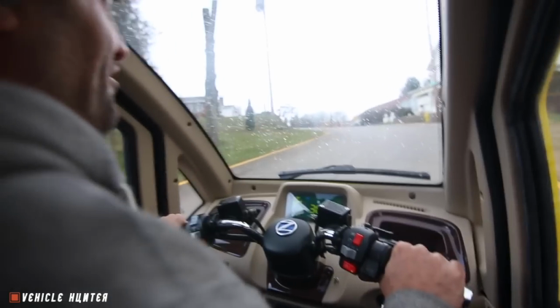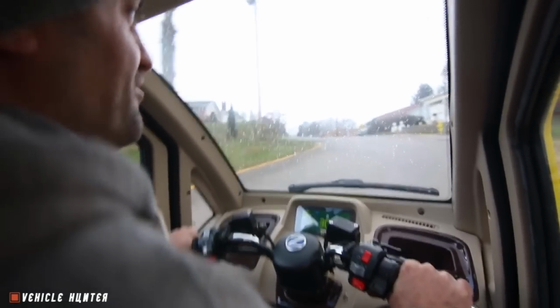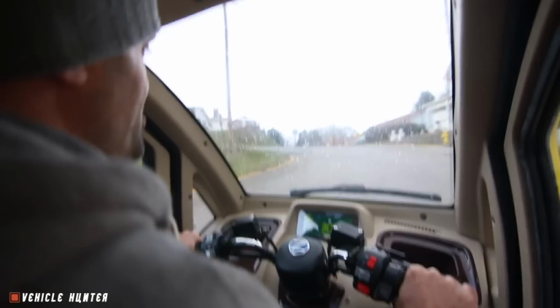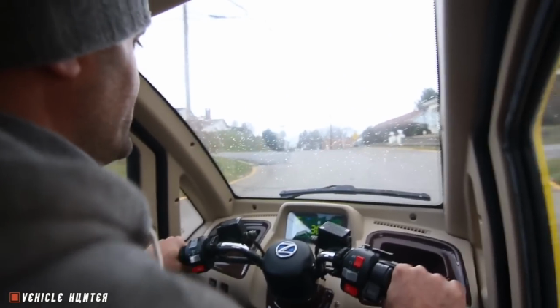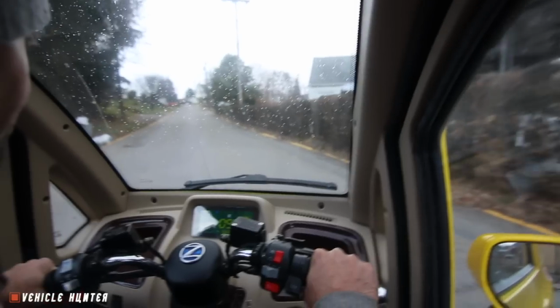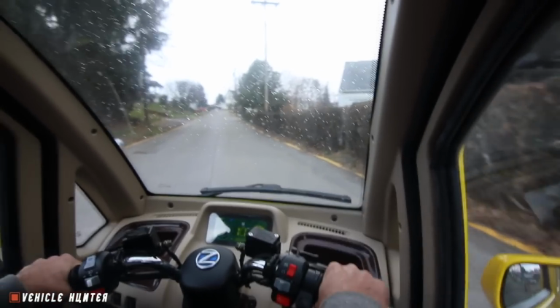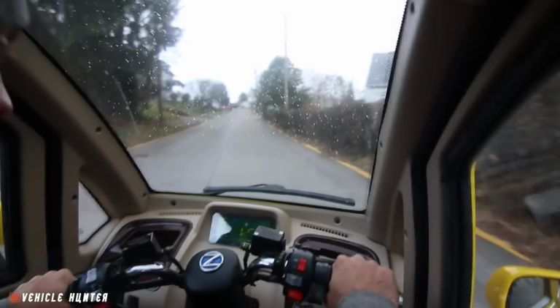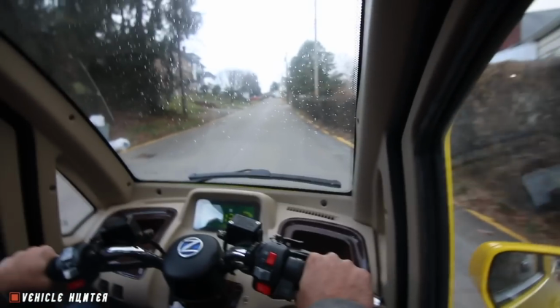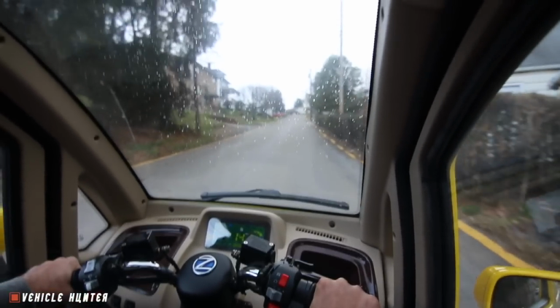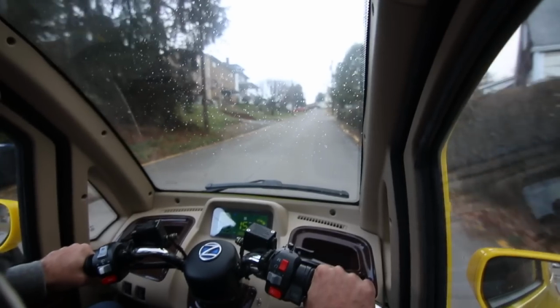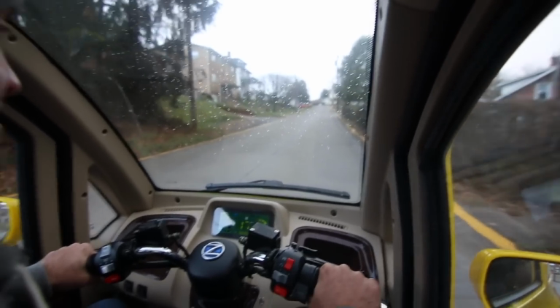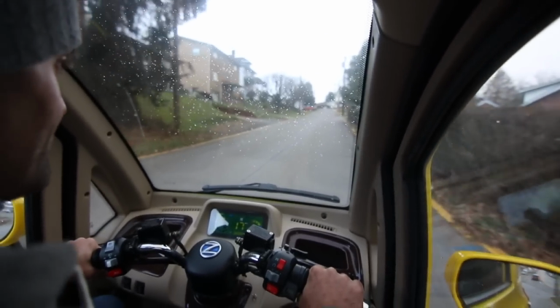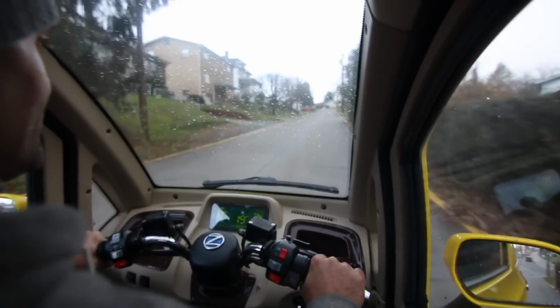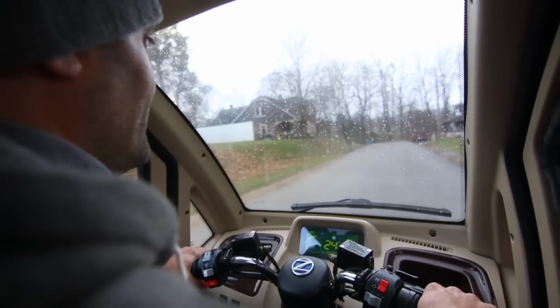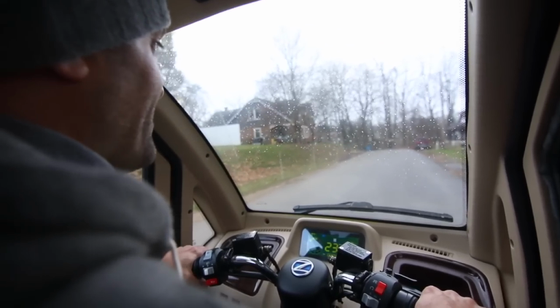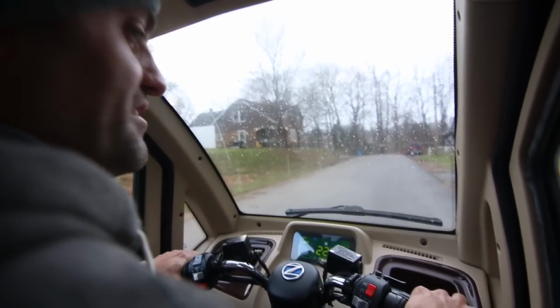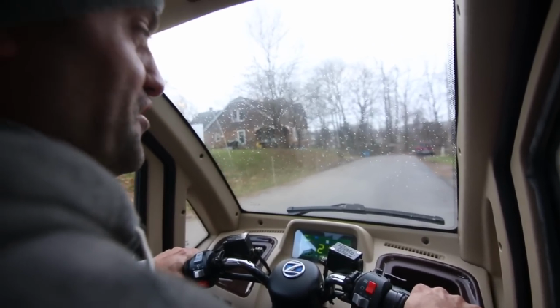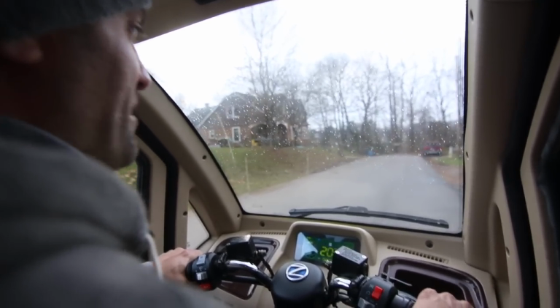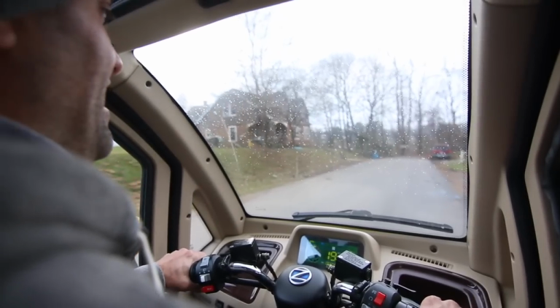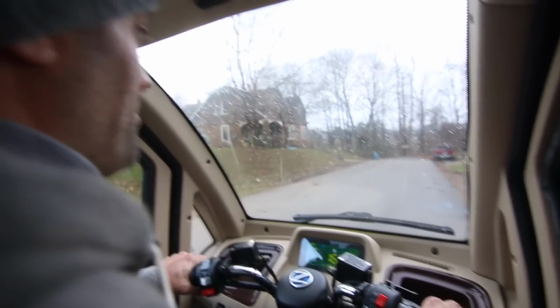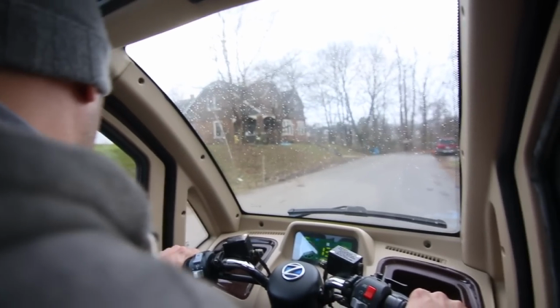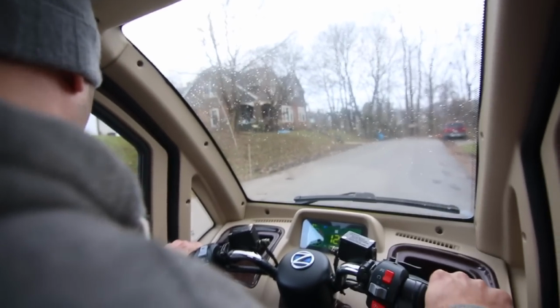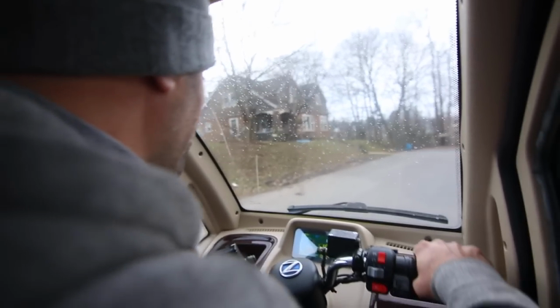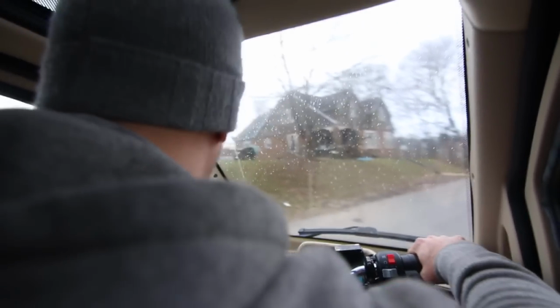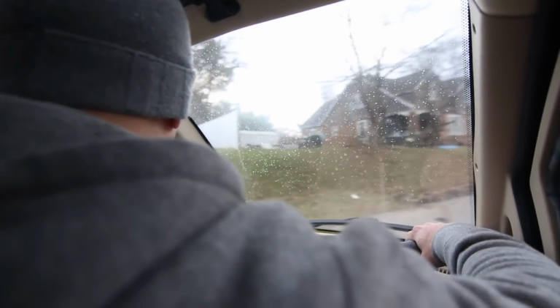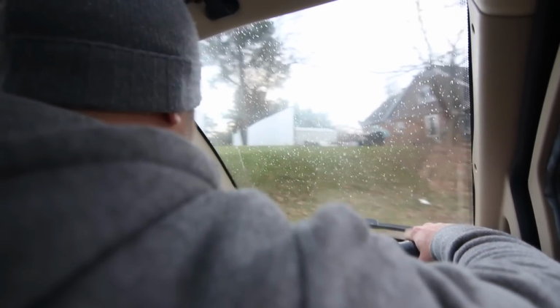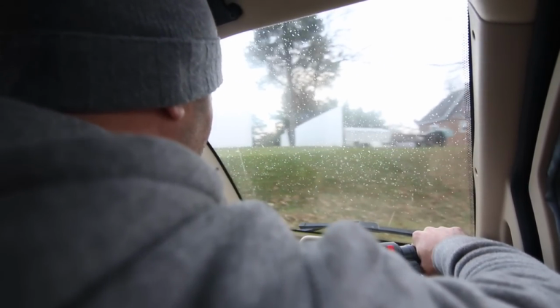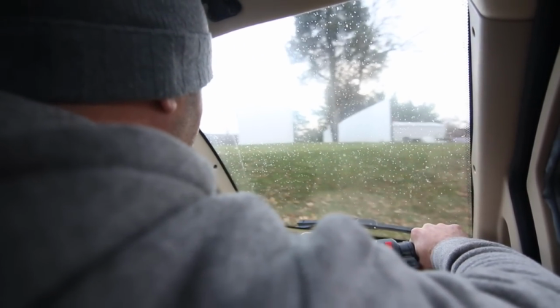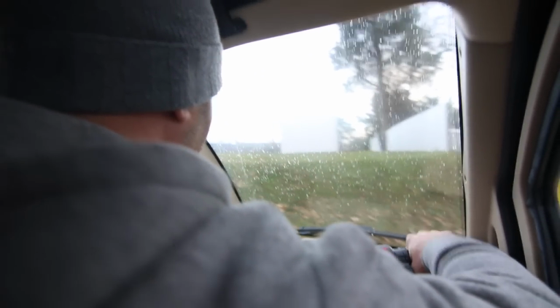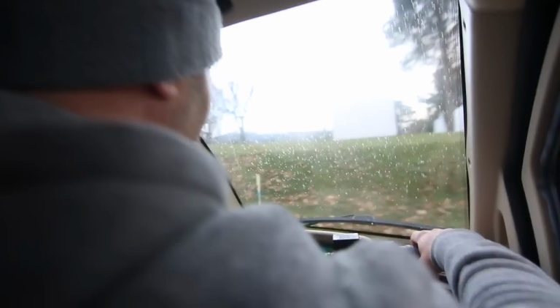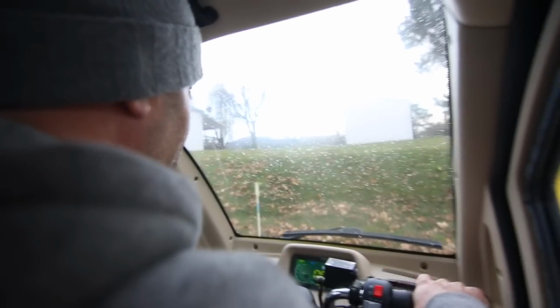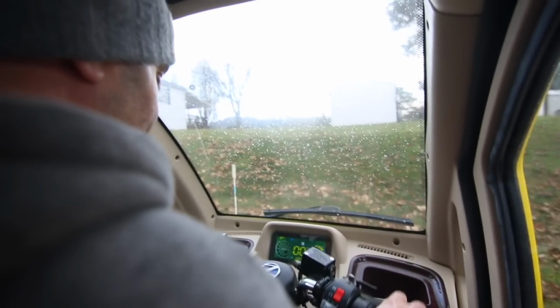It feels golf cart-ish. It's a wide stance on the handlebars. It's a little disconcerting — I'm inside, but I'm on what feels like a motorbike. It takes a little getting used to. It has a nice turning radius though.